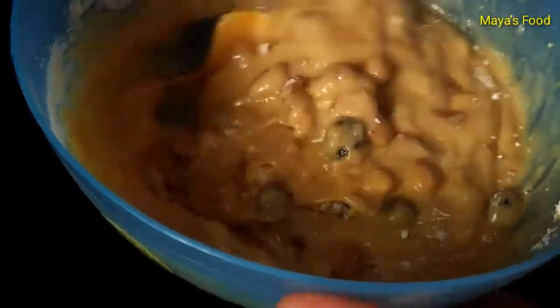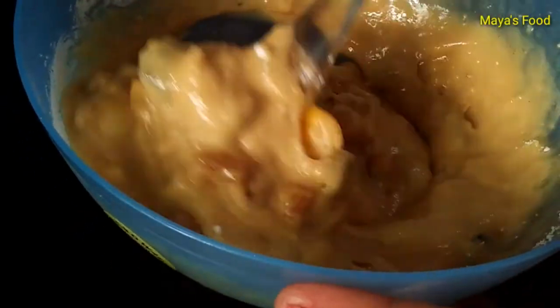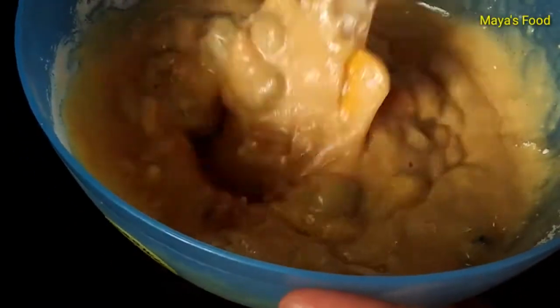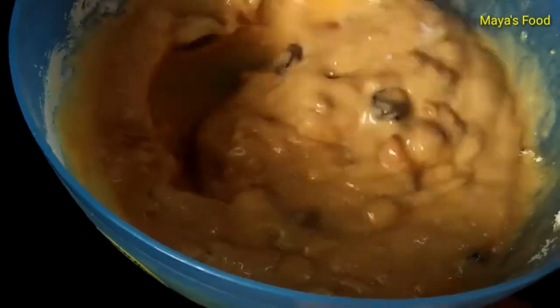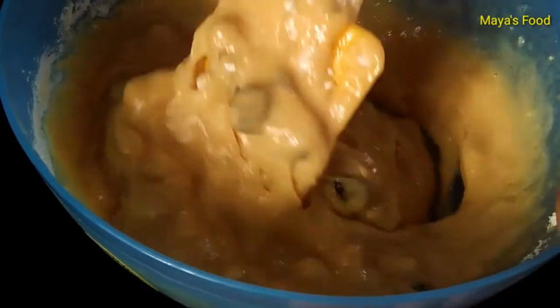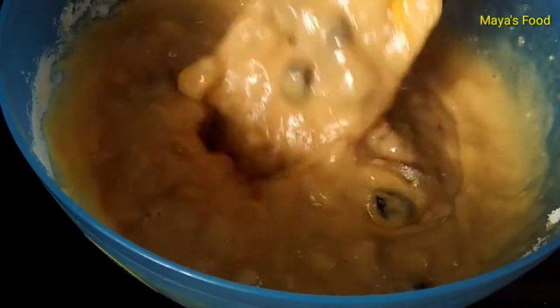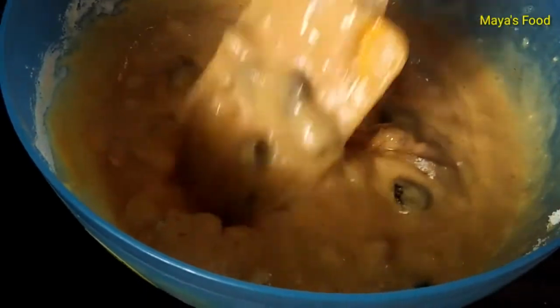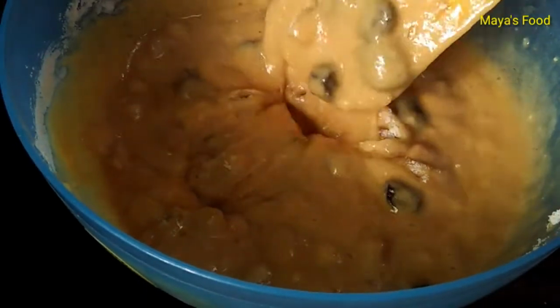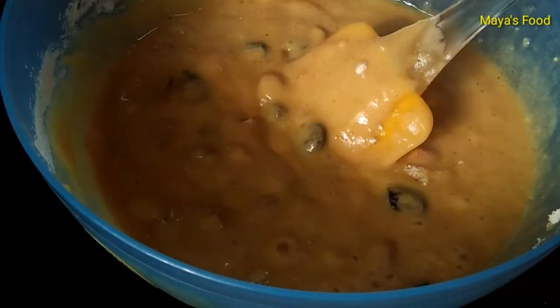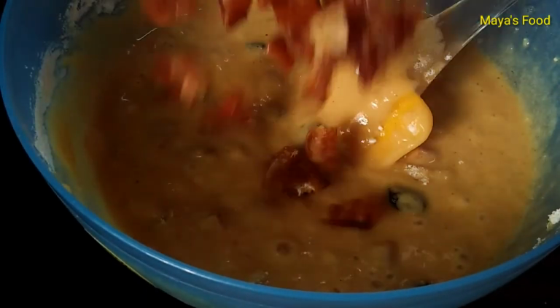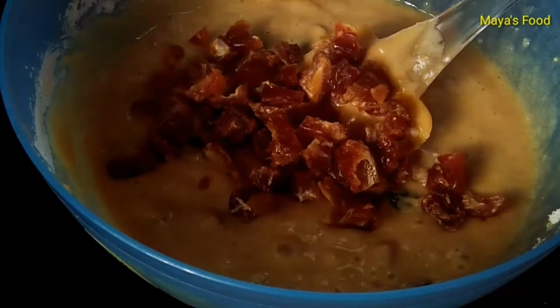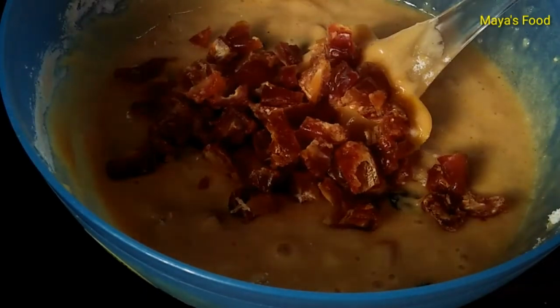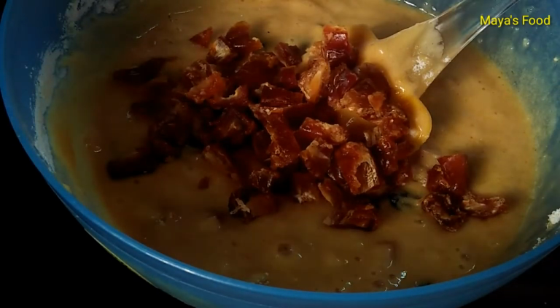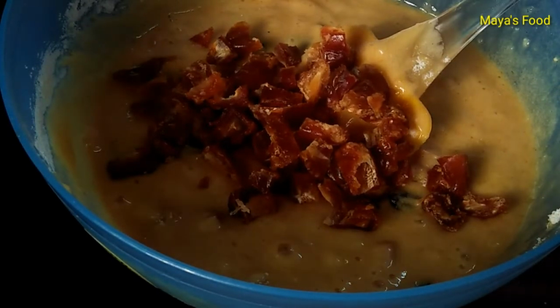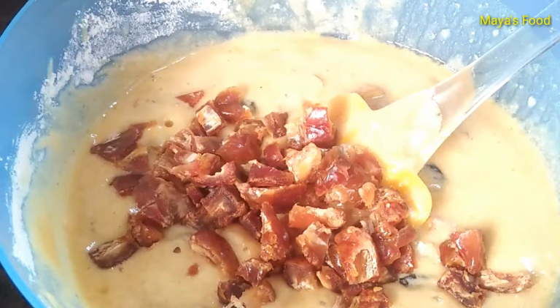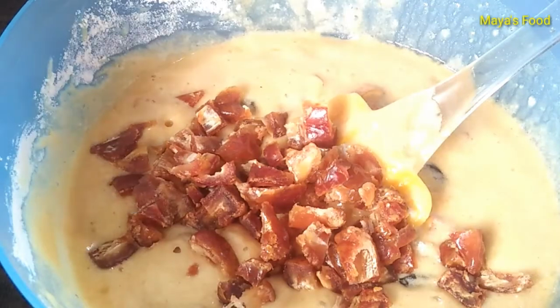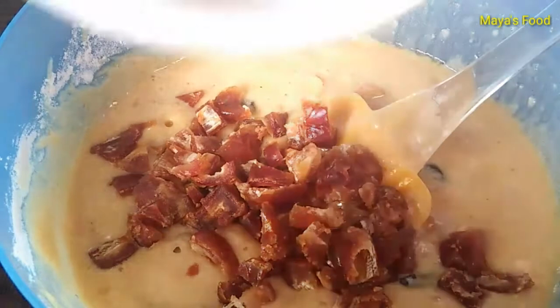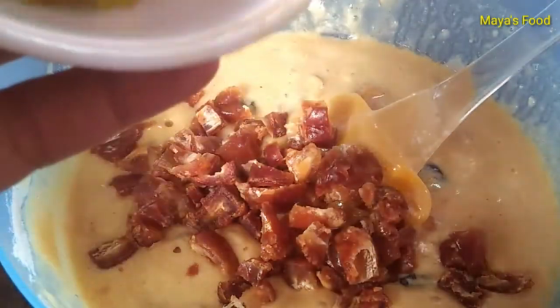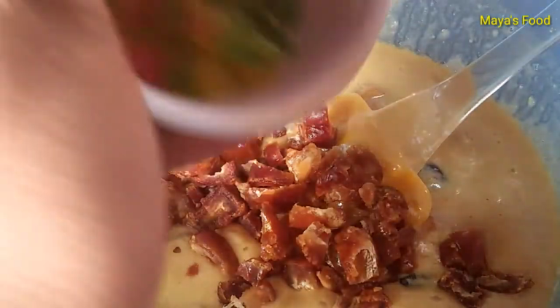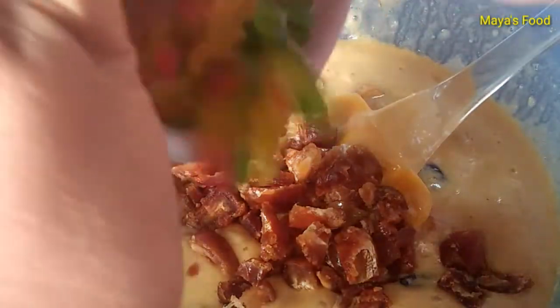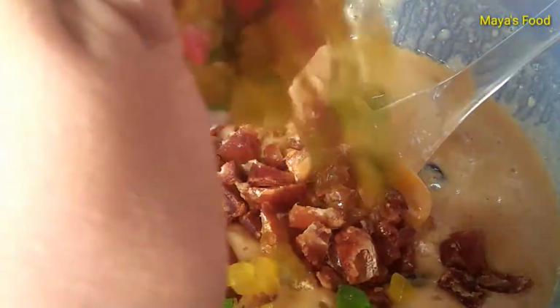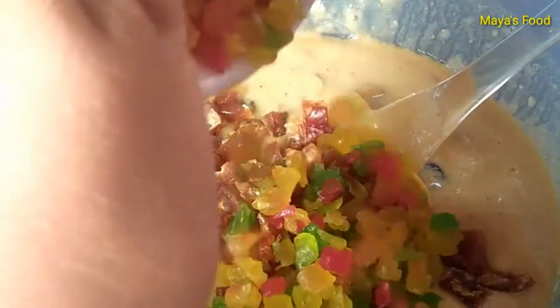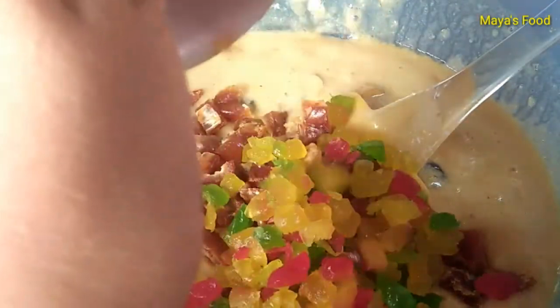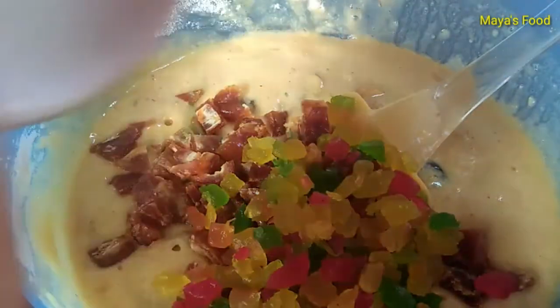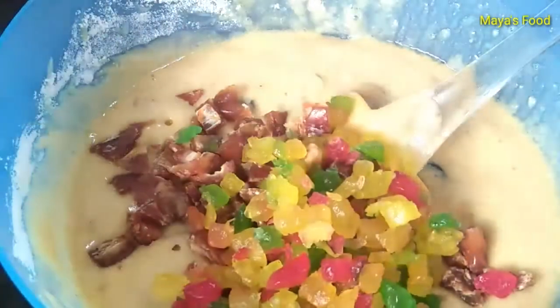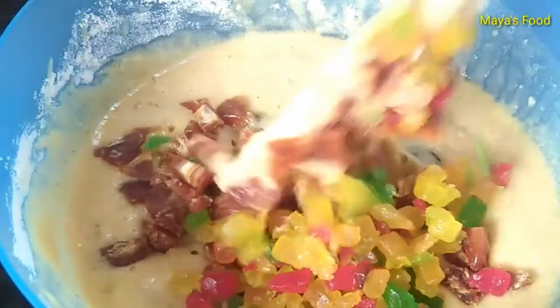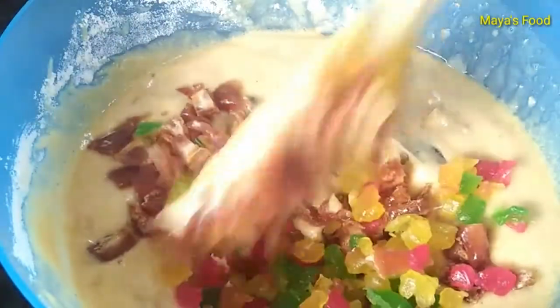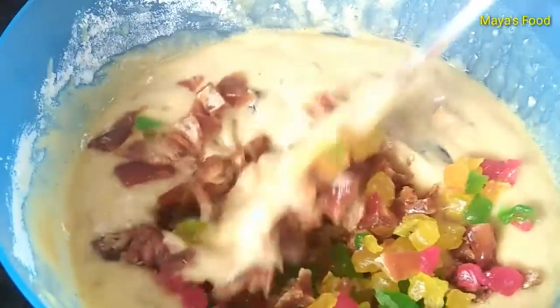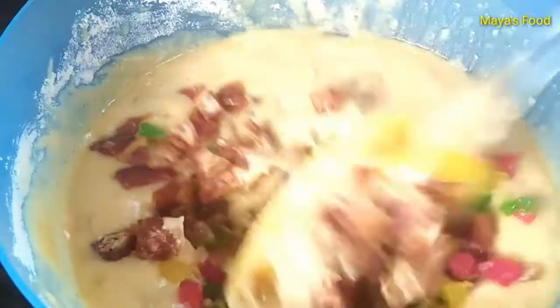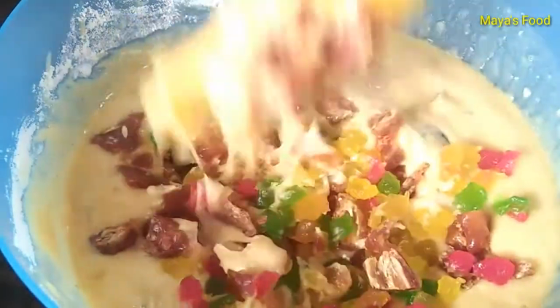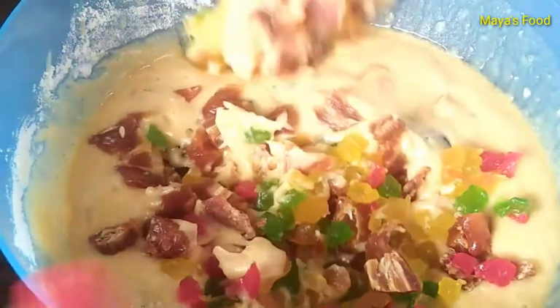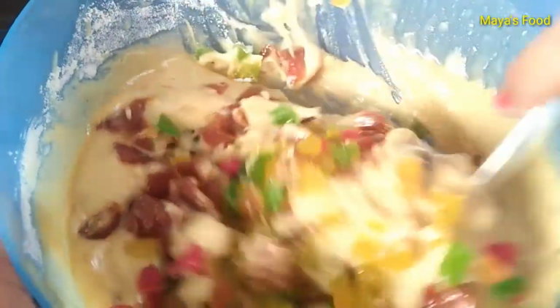After adding, mix it well. Now we will add some dates — gili-wali khajoor — and then some tutti frutti. If it's colorful, it's very good — it gives a beautiful color. There are so many fruits in the cake.